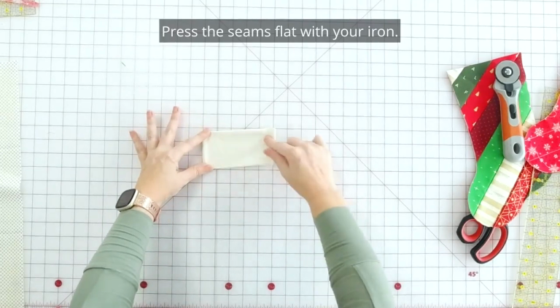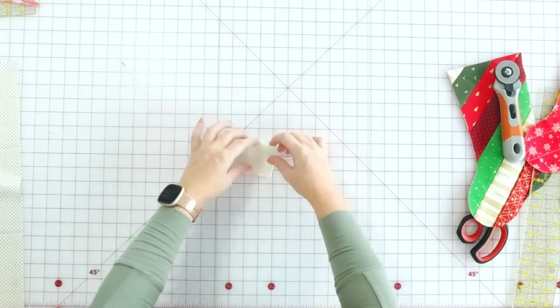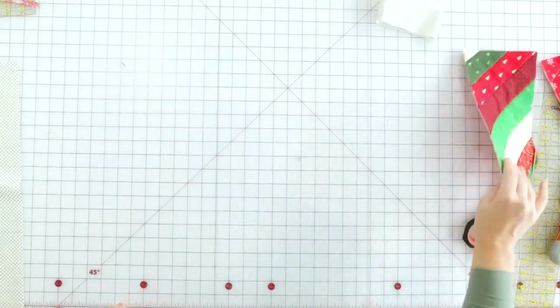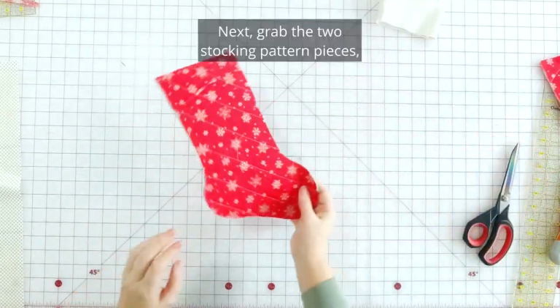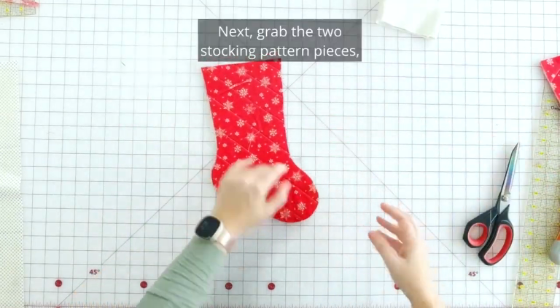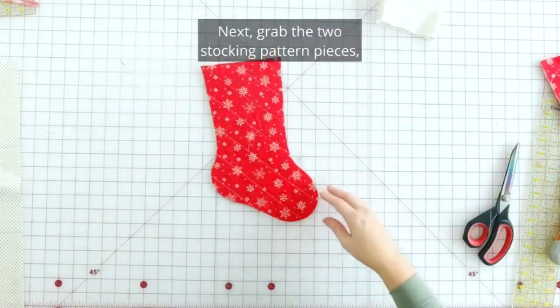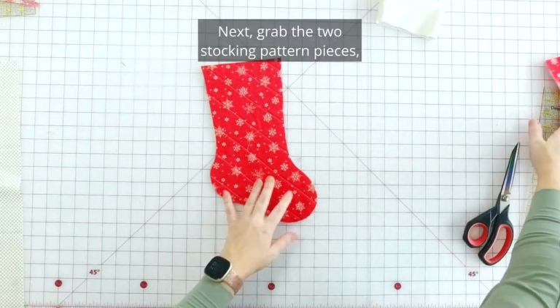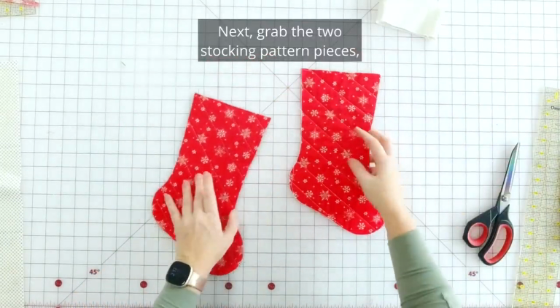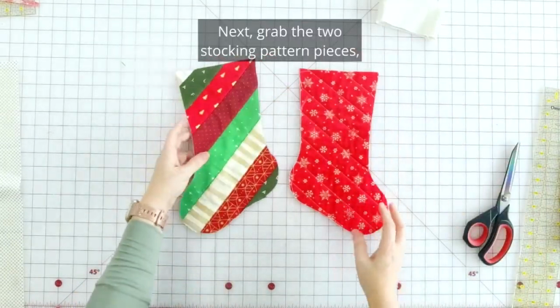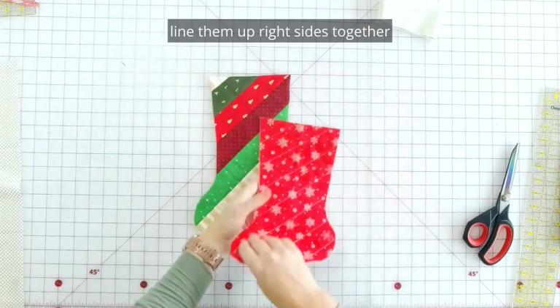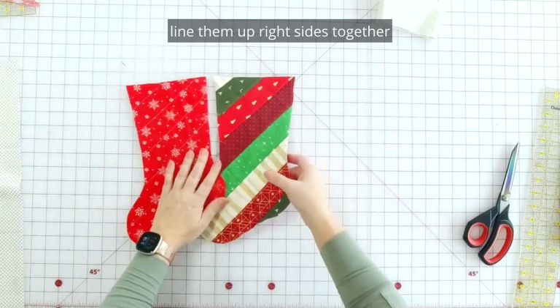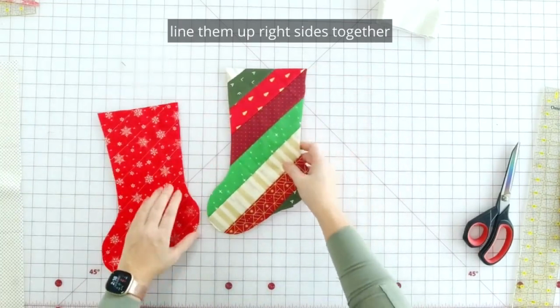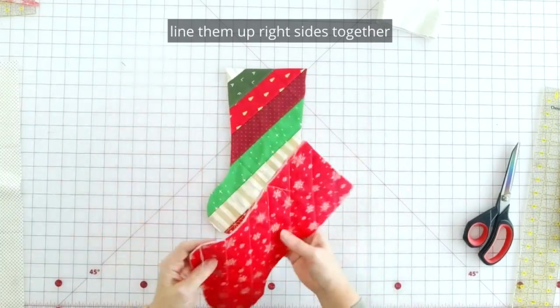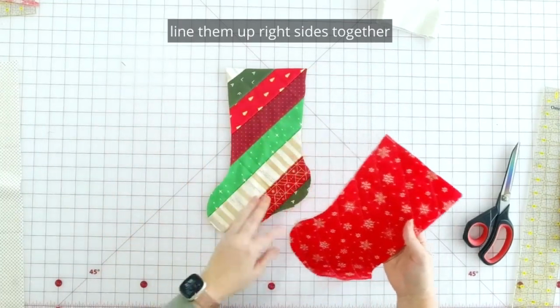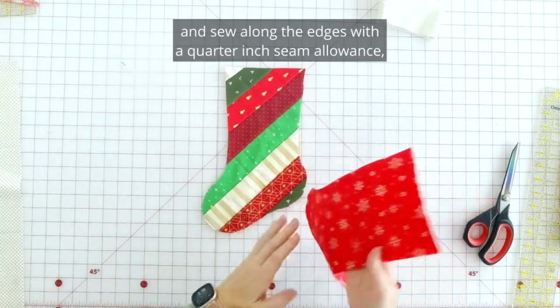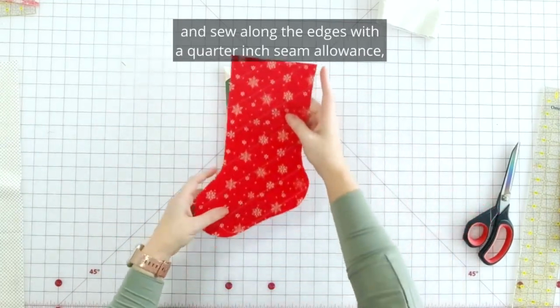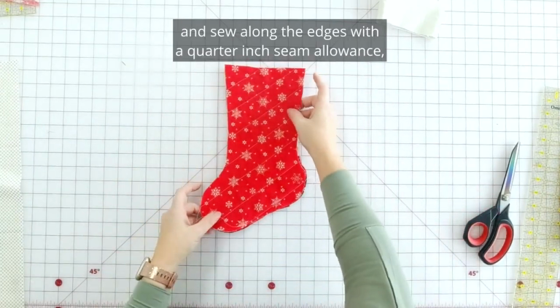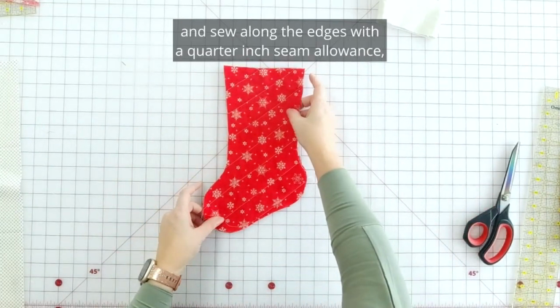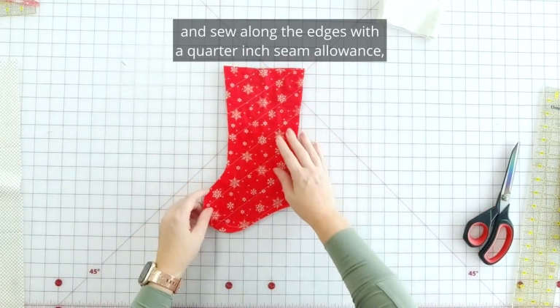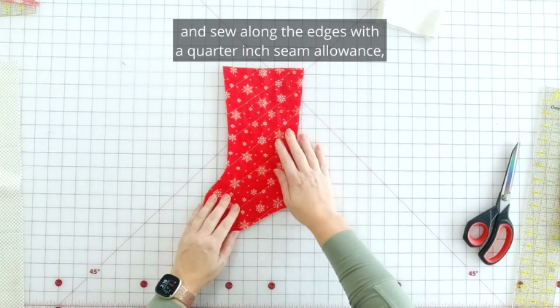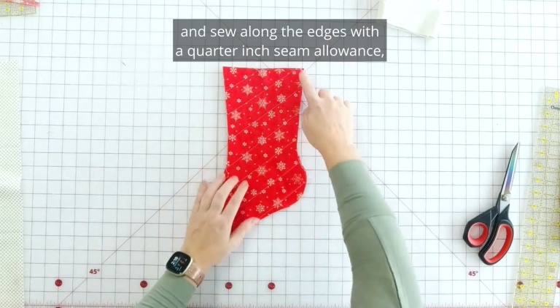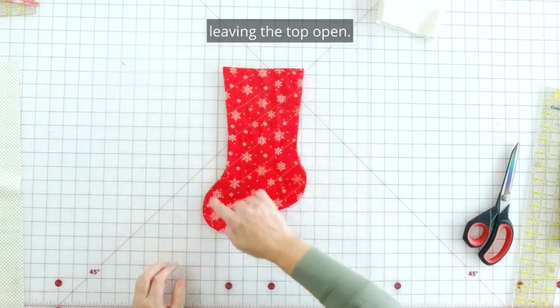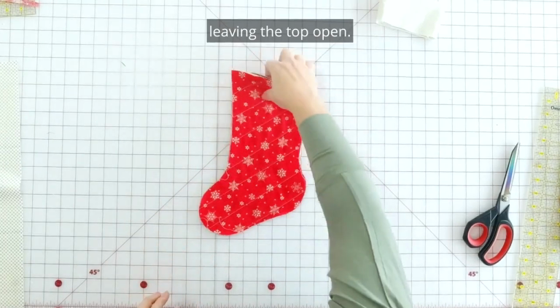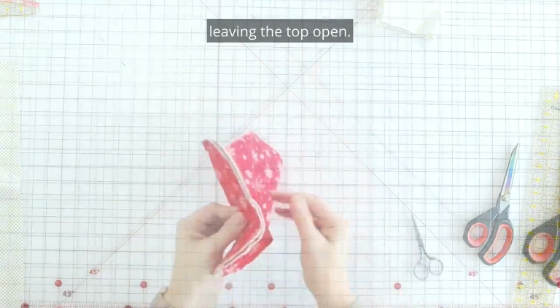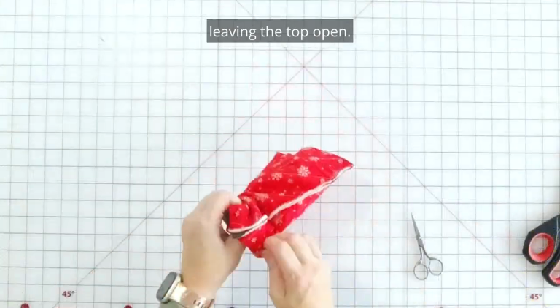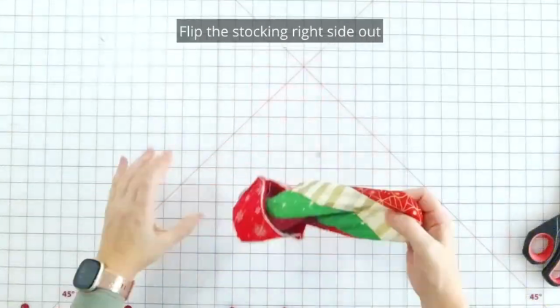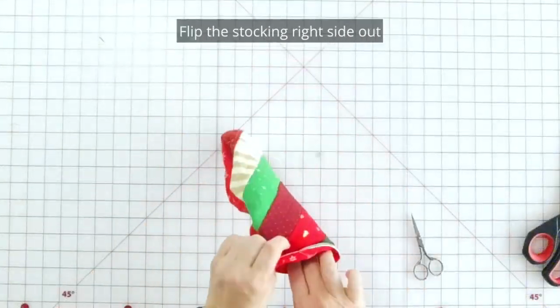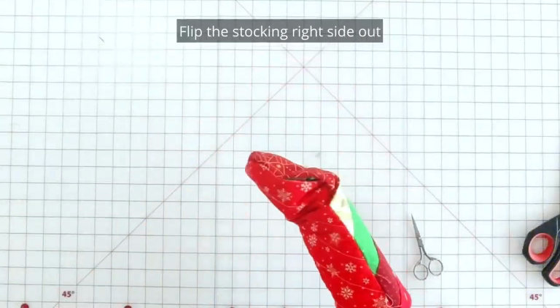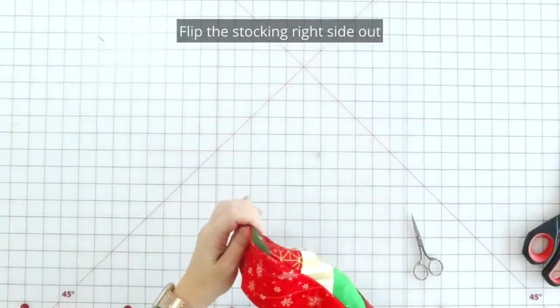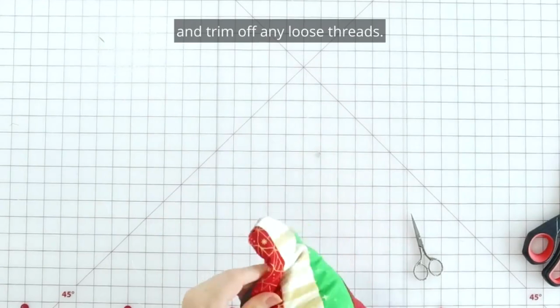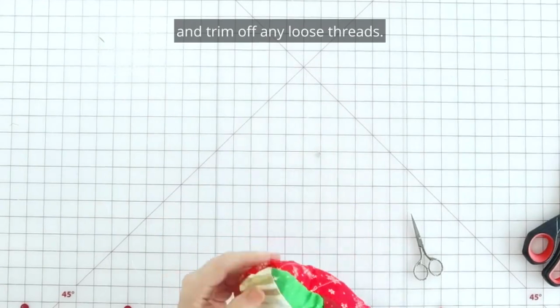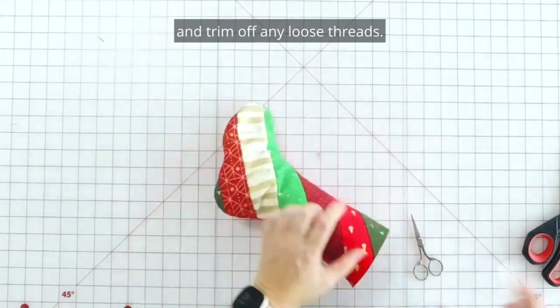Next, grab the two stocking pattern pieces, line them up right sides together, and sew along the edges with a quarter inch seam allowance, leaving the top open. Flip the stocking right side out and trim off any loose threads.